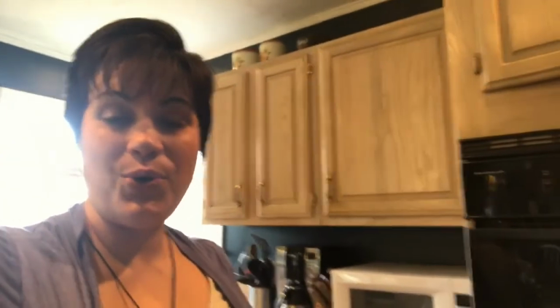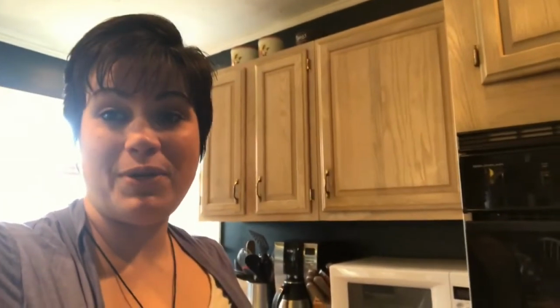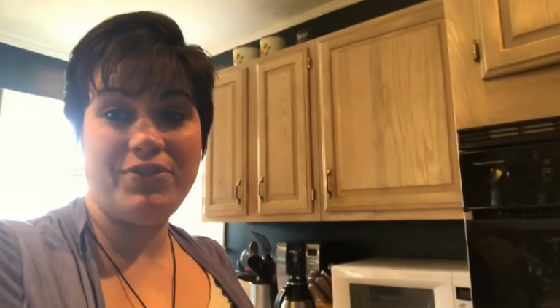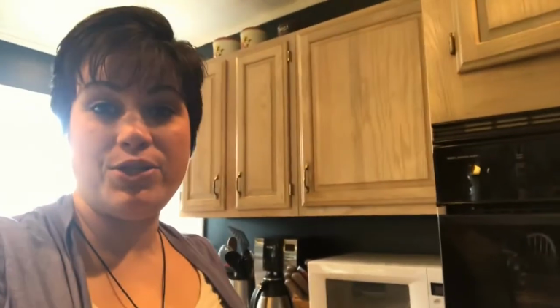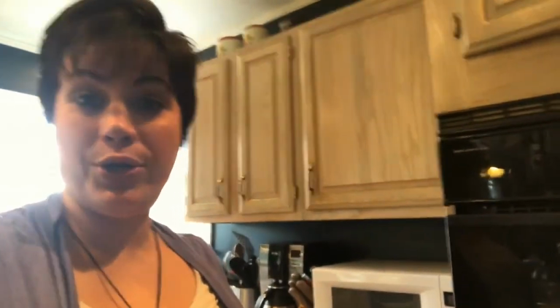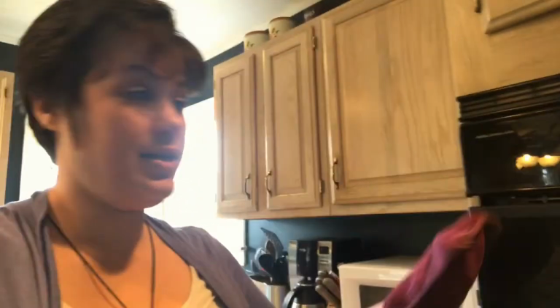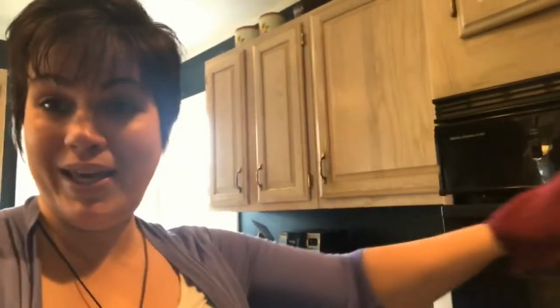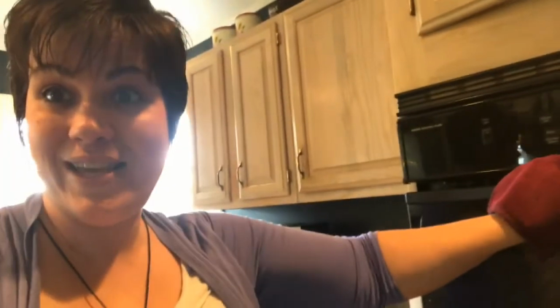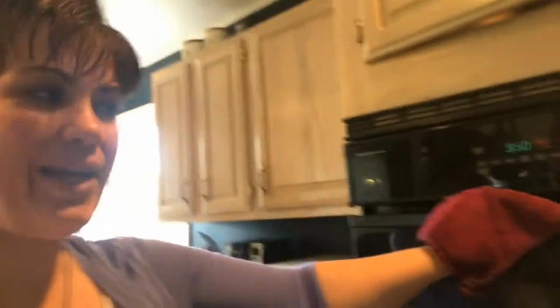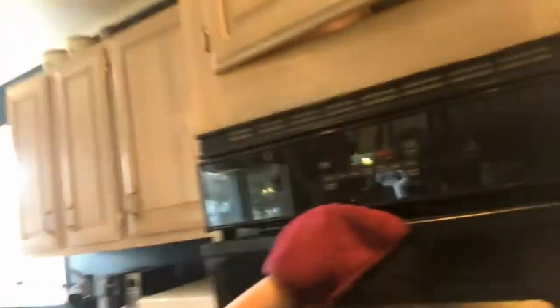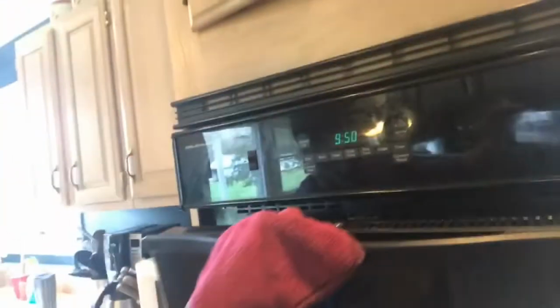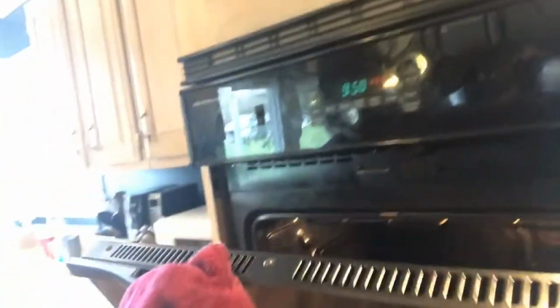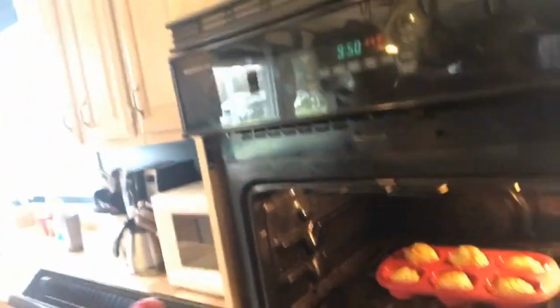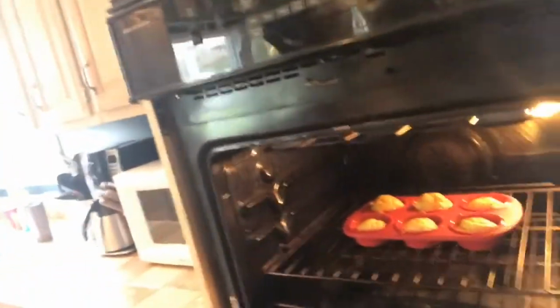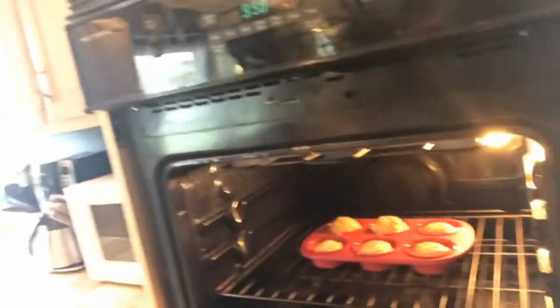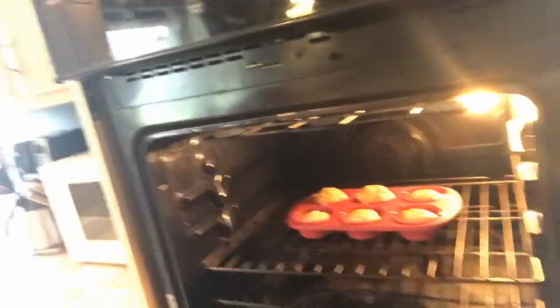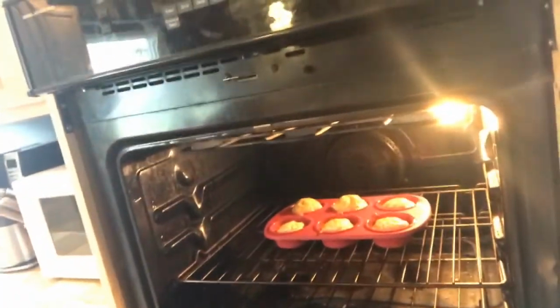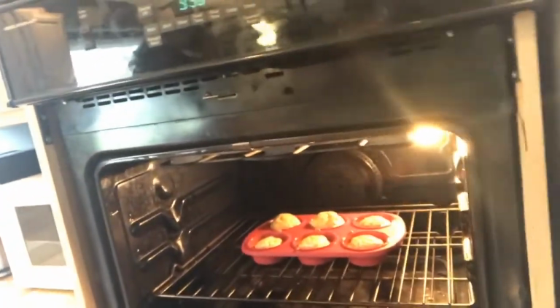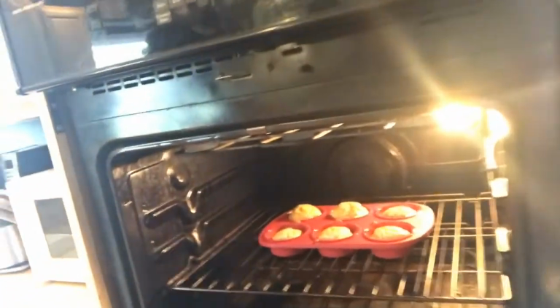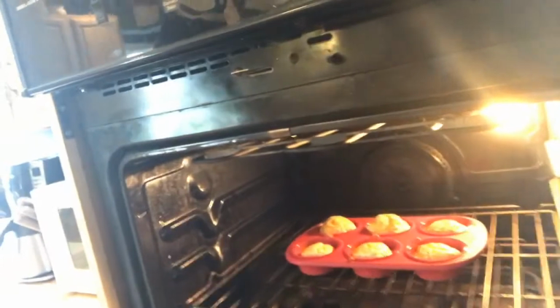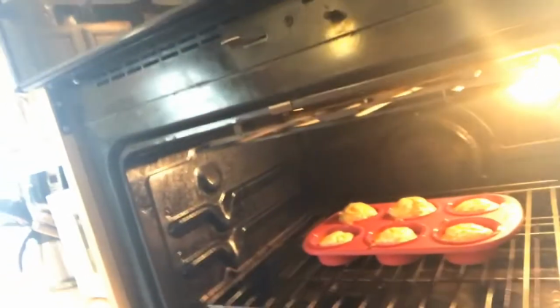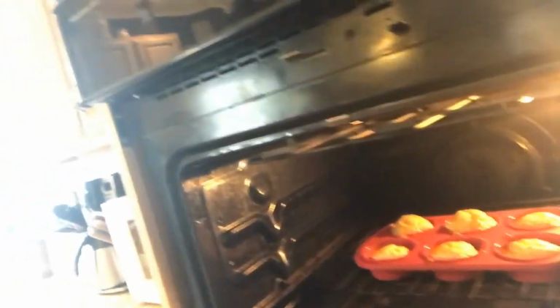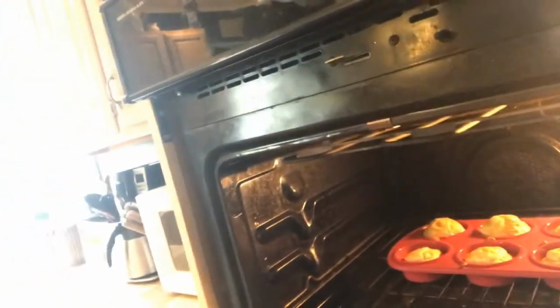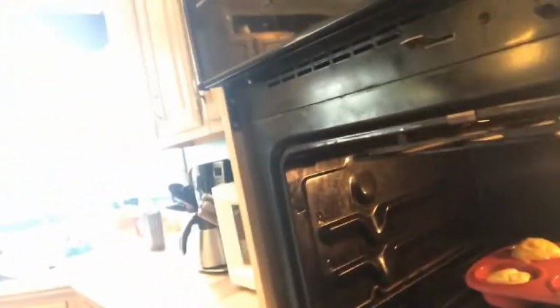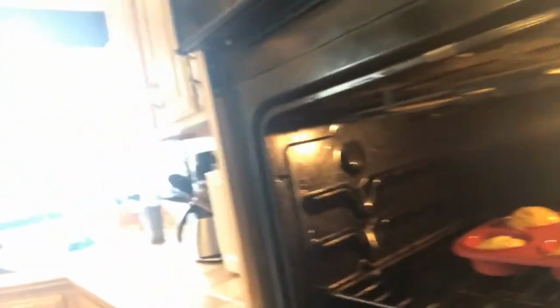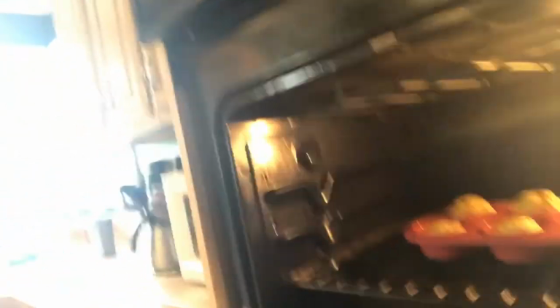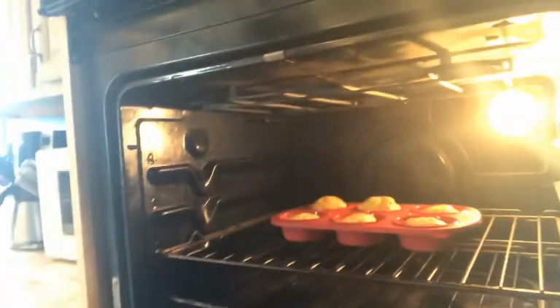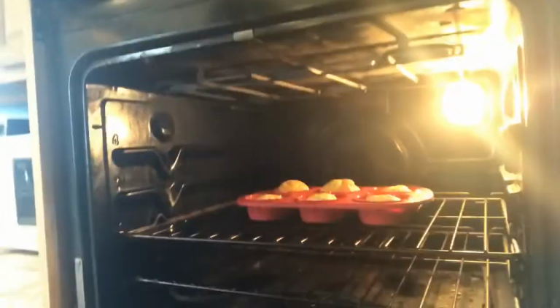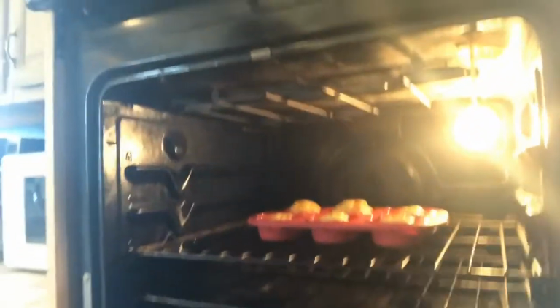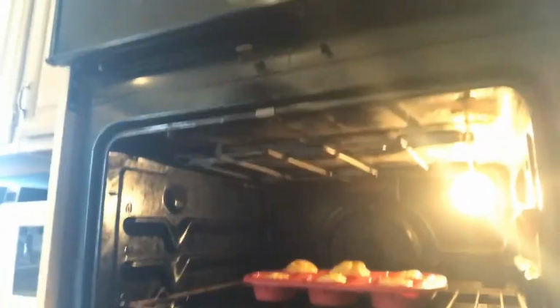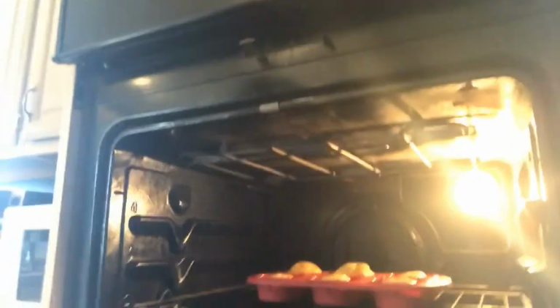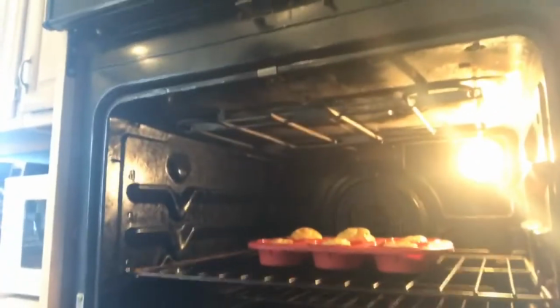It's been about 15 minutes, so we're going to go ahead and take a peek and see if they're ready. It looks like they're nice and golden in there, so we're going to go ahead and take them out, pop them out, and then we'll start the next batch.